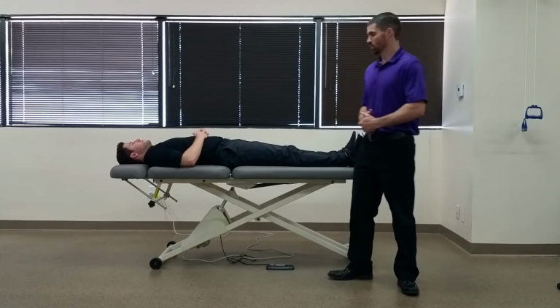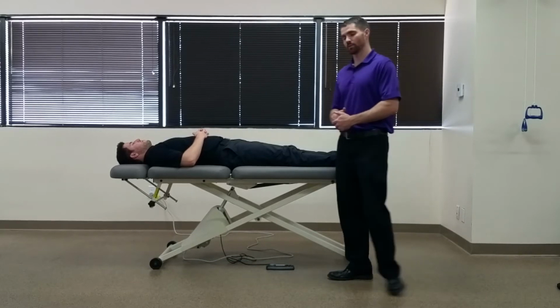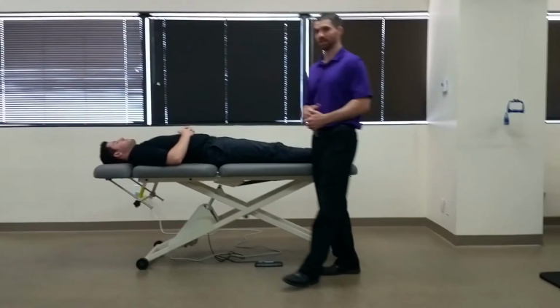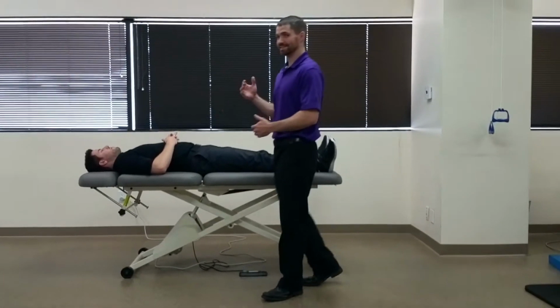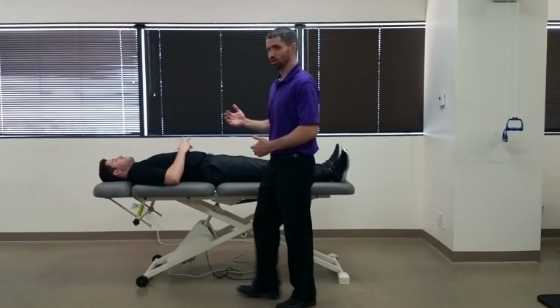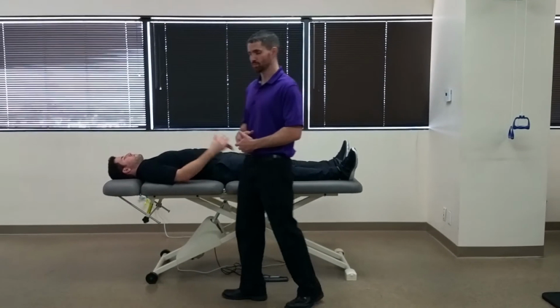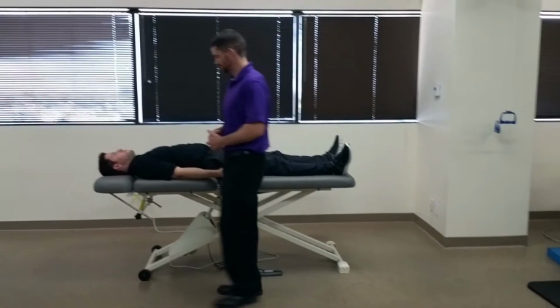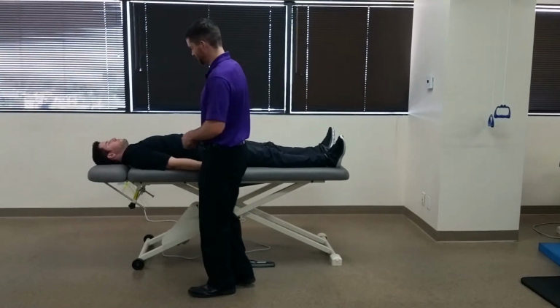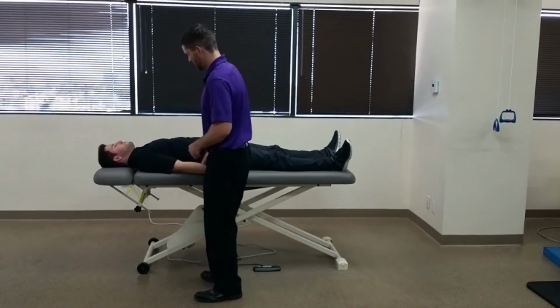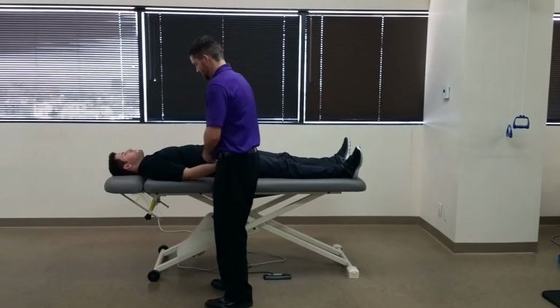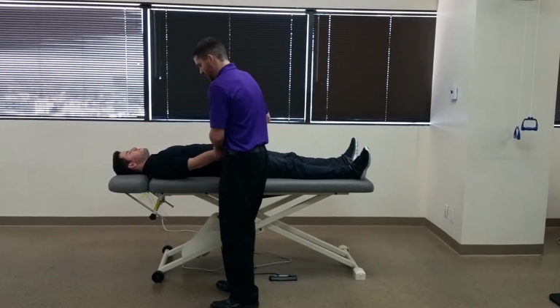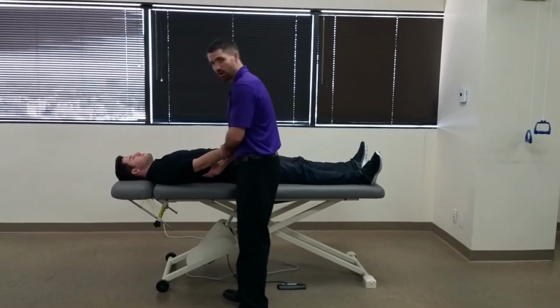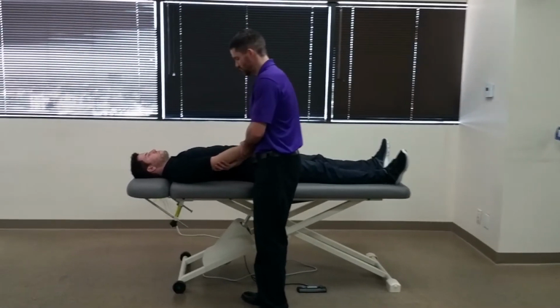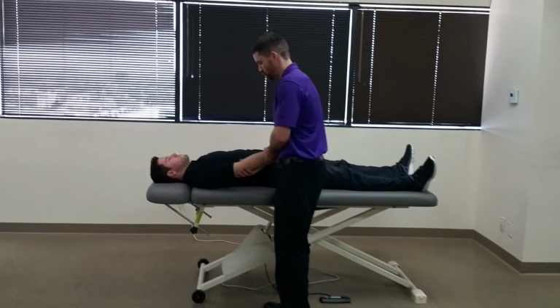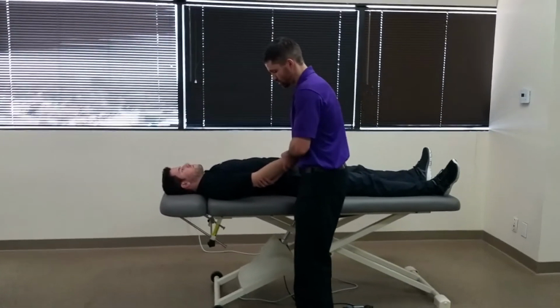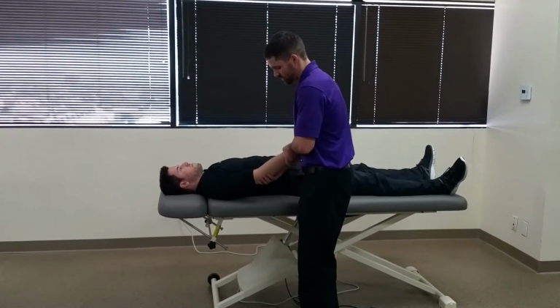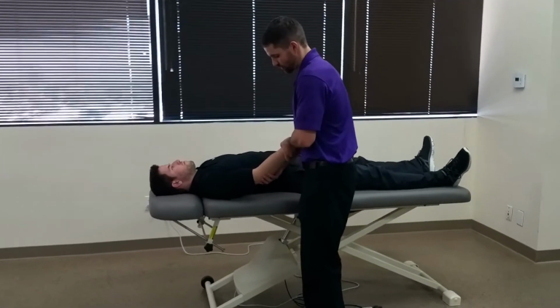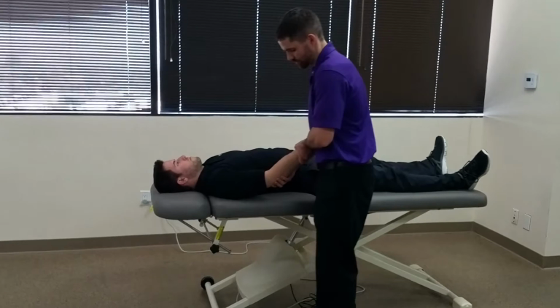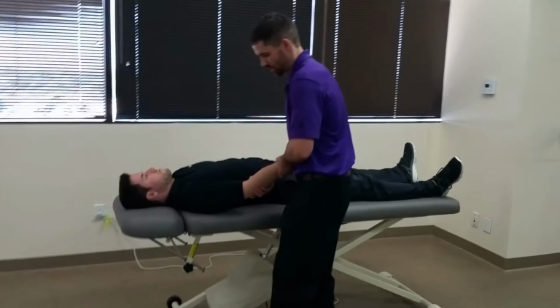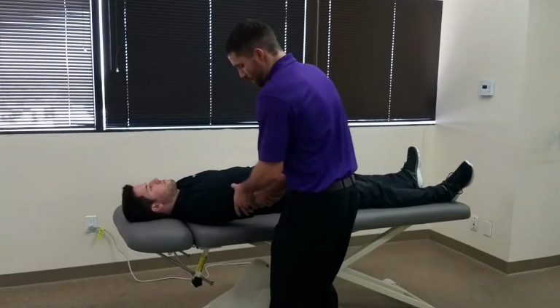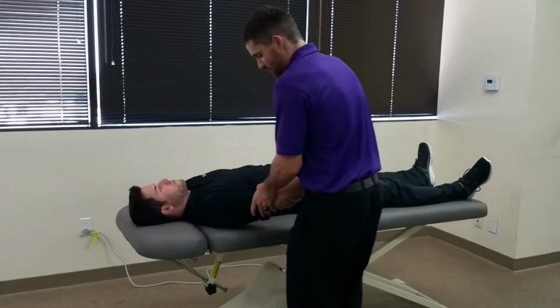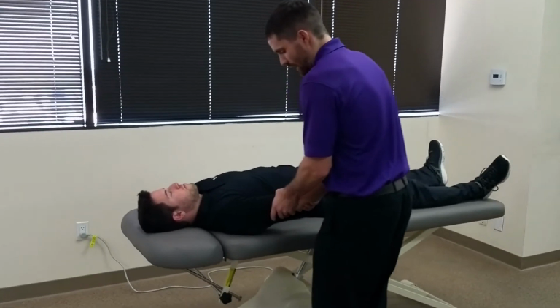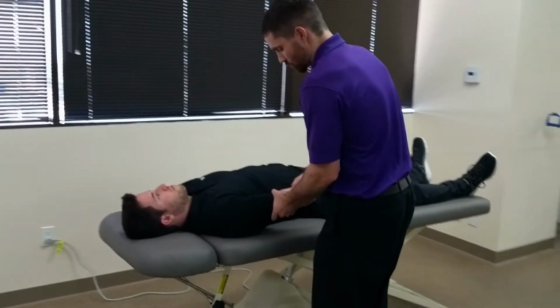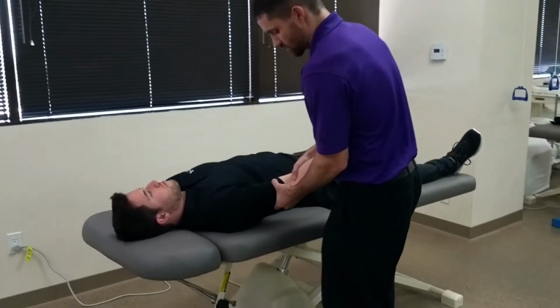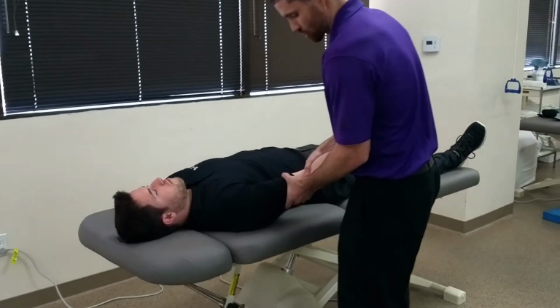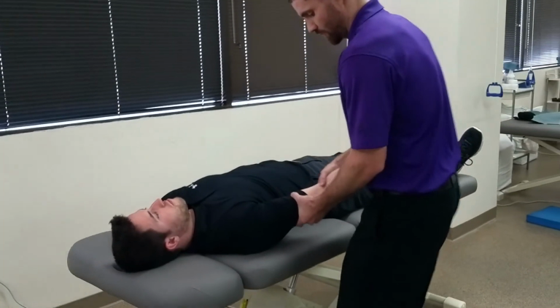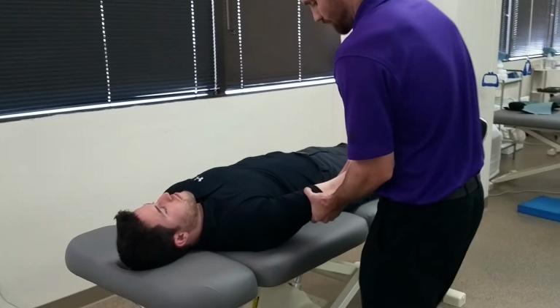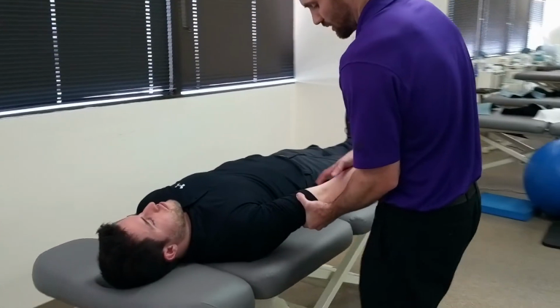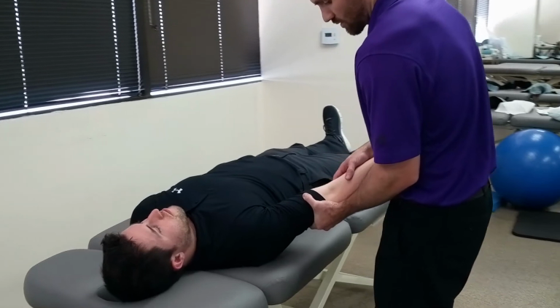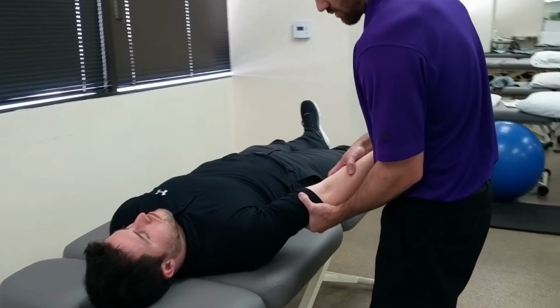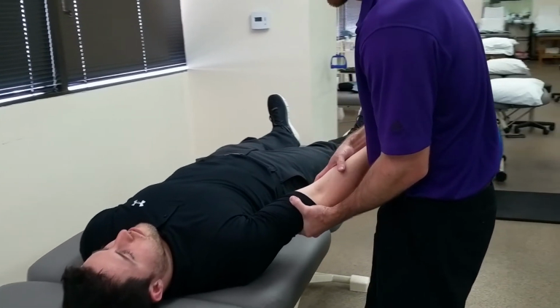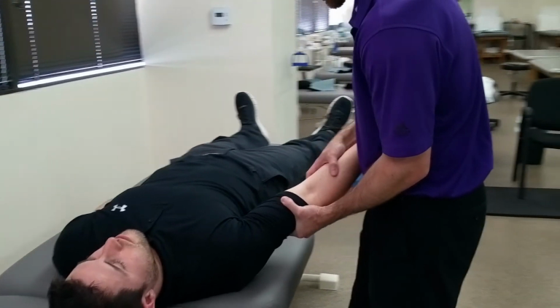We're going to have our patient either in the seated or supine position and take their elbow into about 20 degrees of flexion, maximally laterally rotate their shoulder, and palpate the medial joint line.